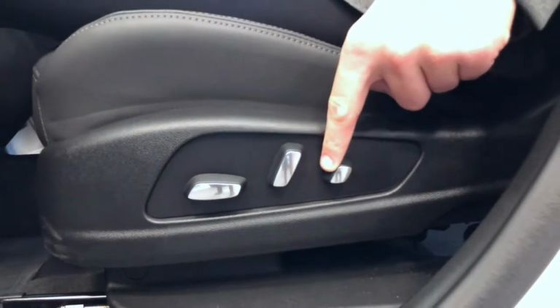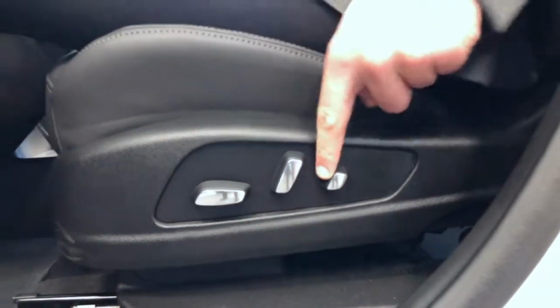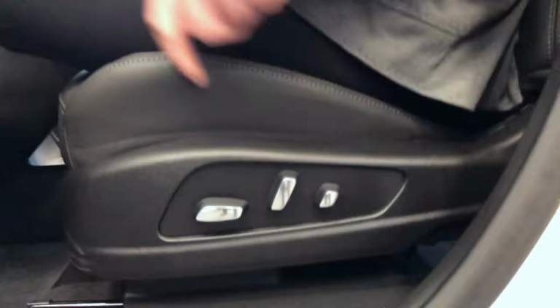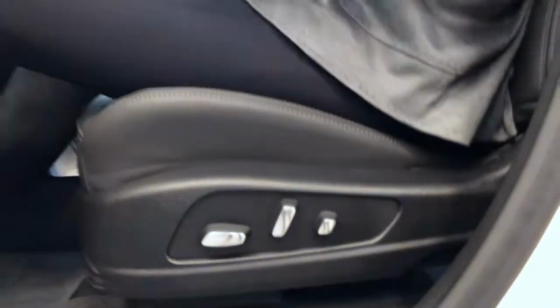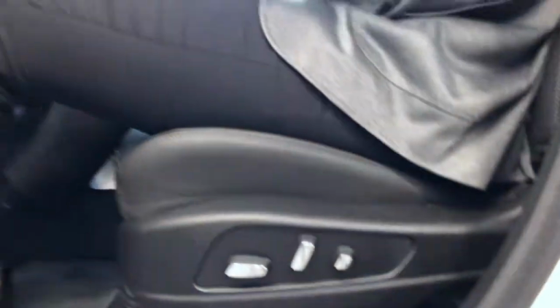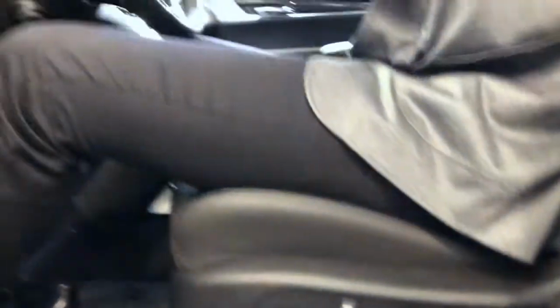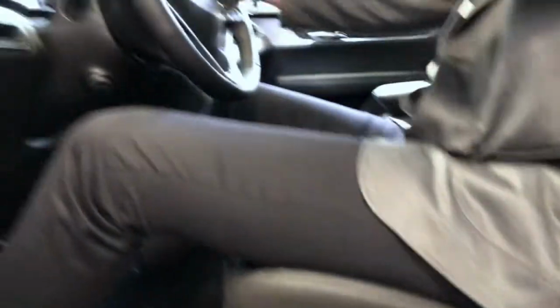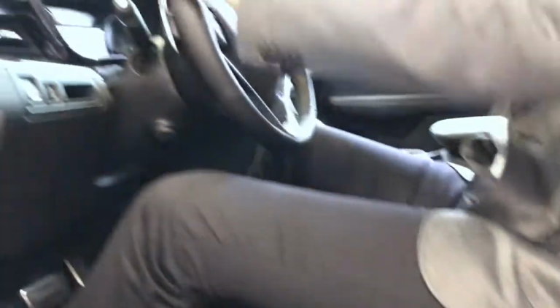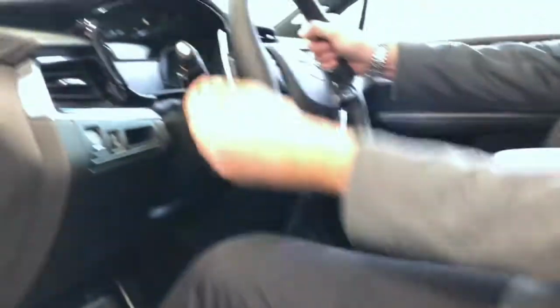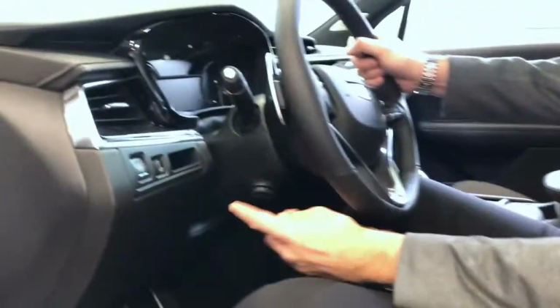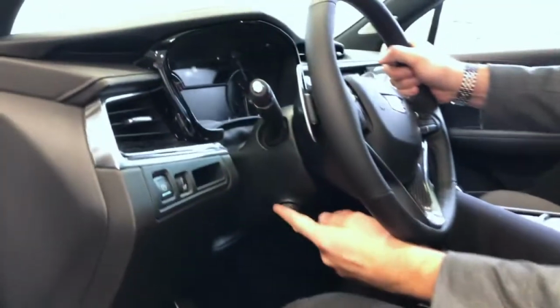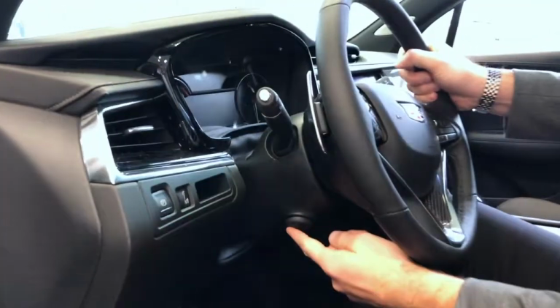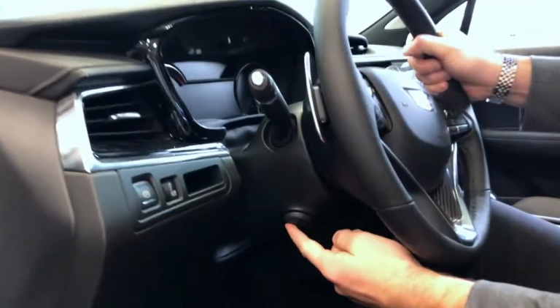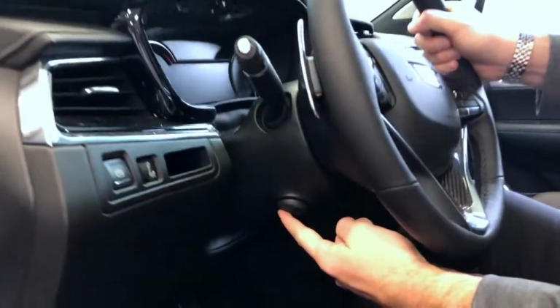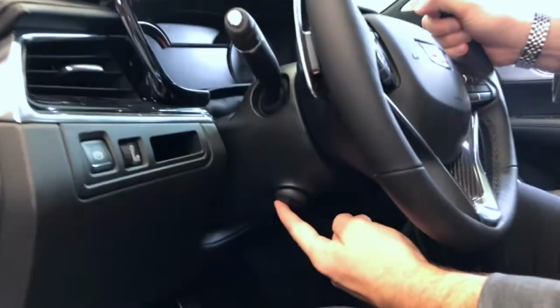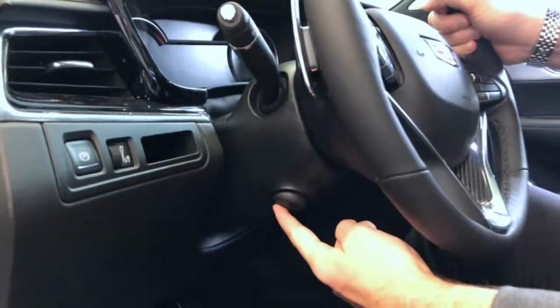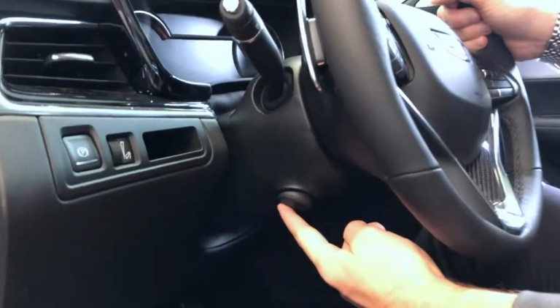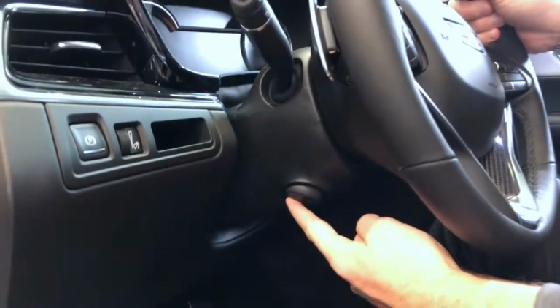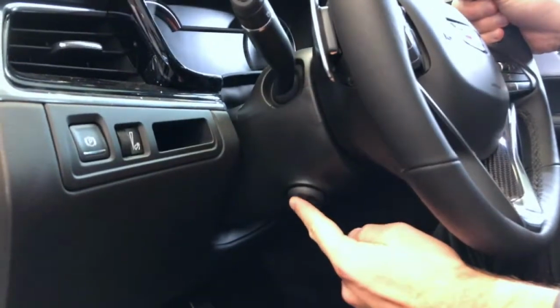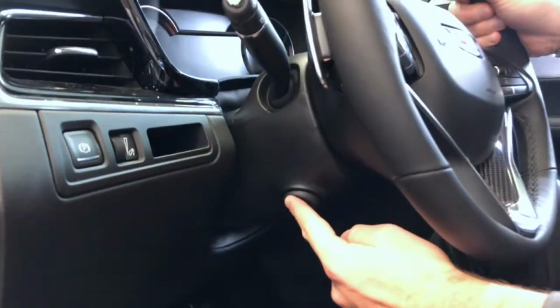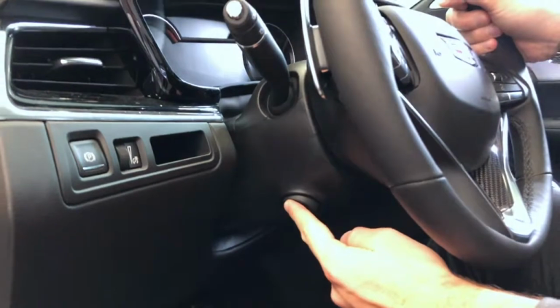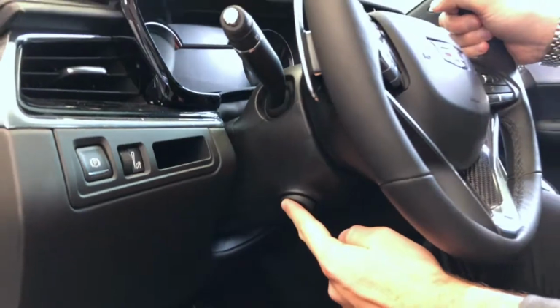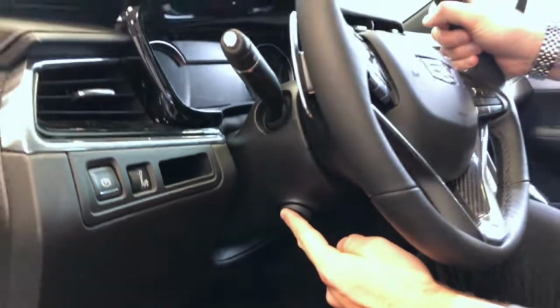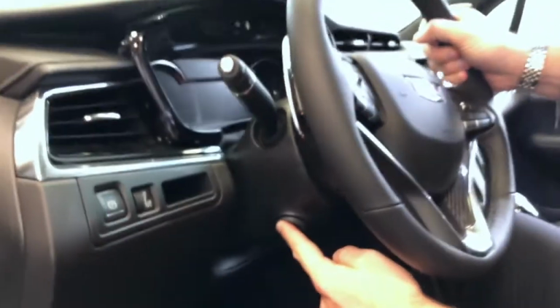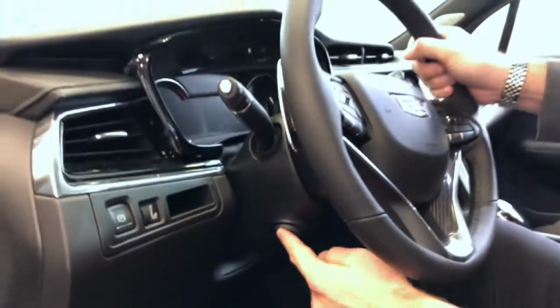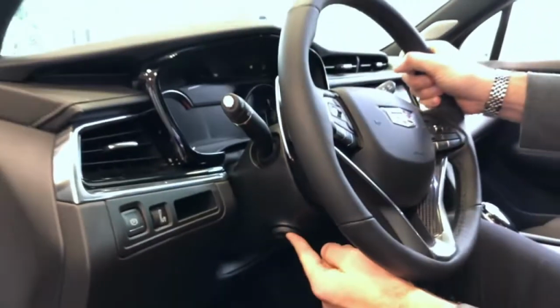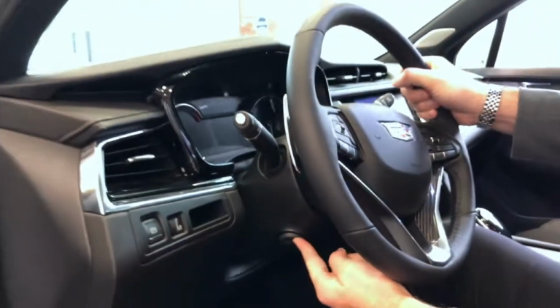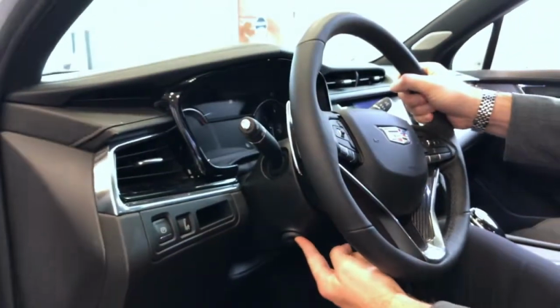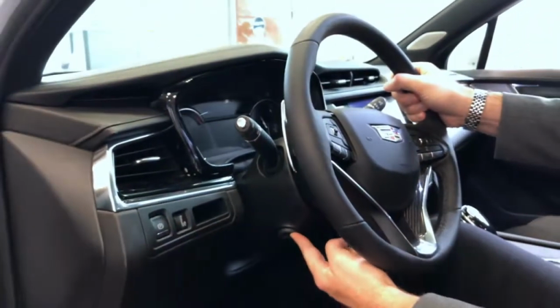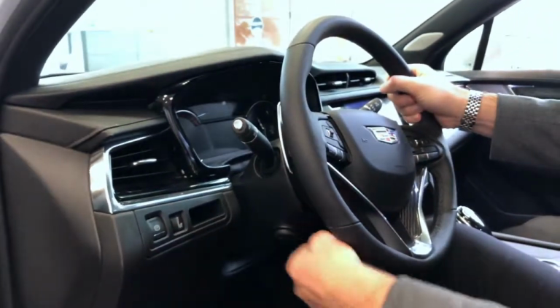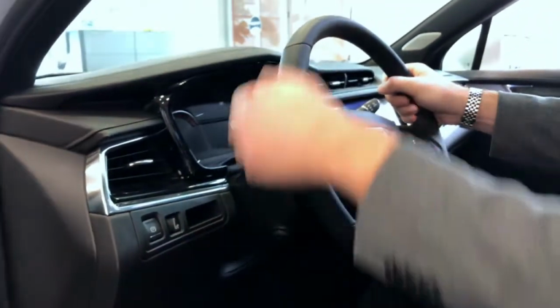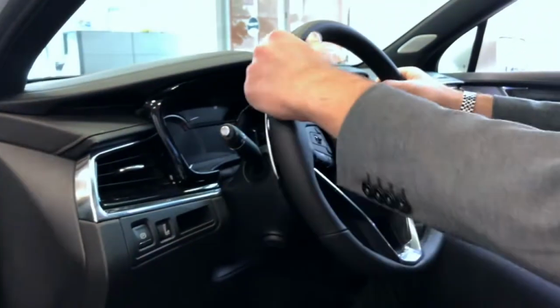Moving to the steering wheel, we have the button that is located on the left-hand side in this XT6 that adjusts the tilt and also the telescoping of the steering wheel.